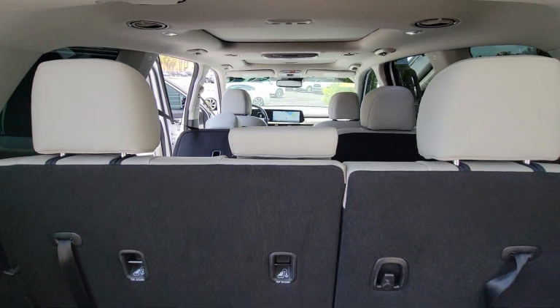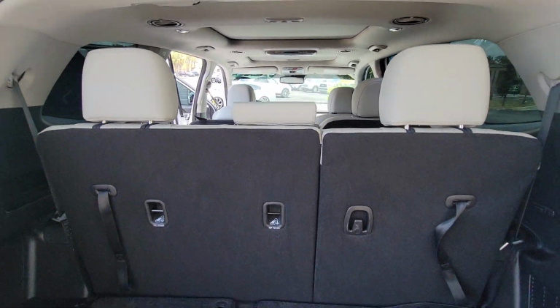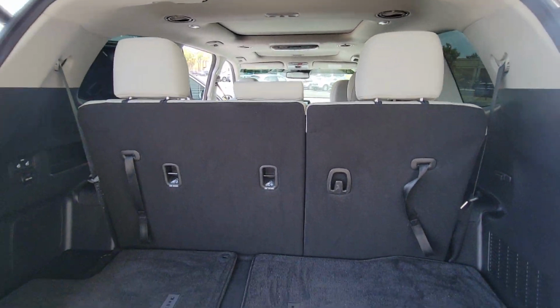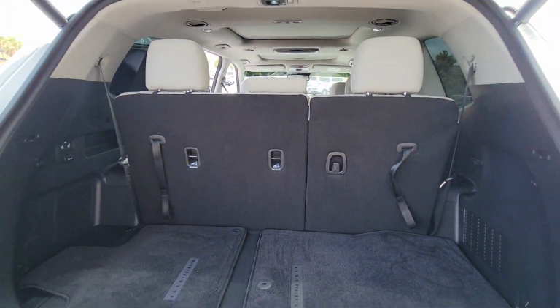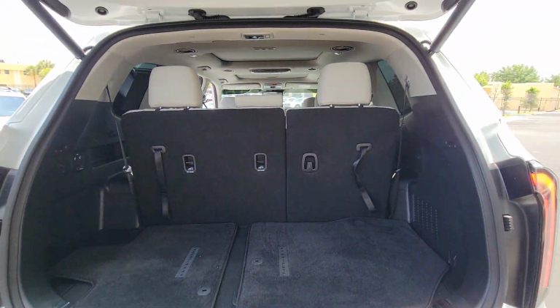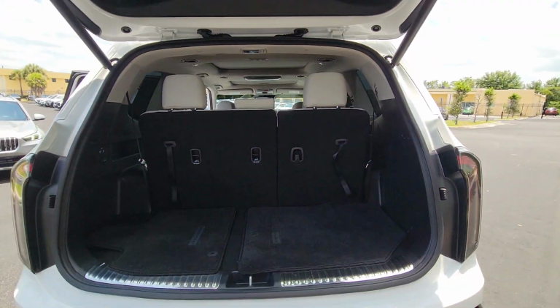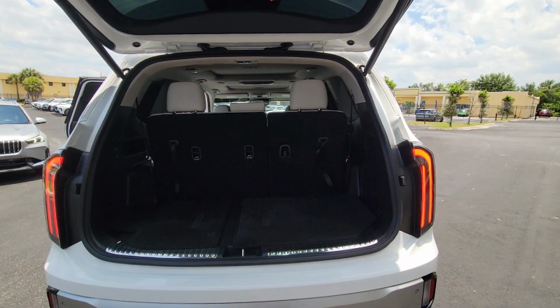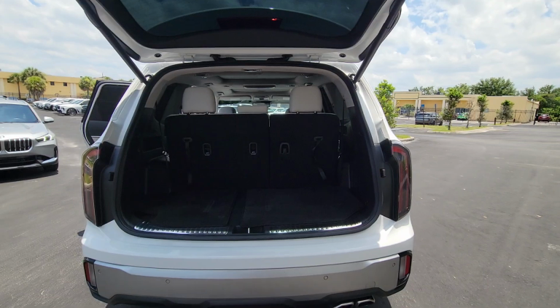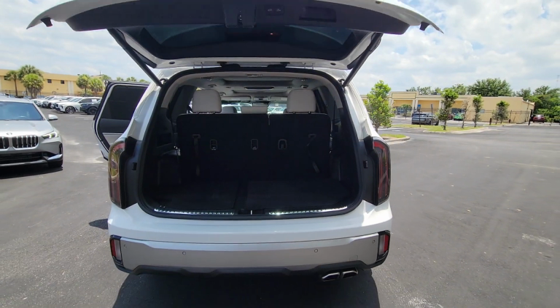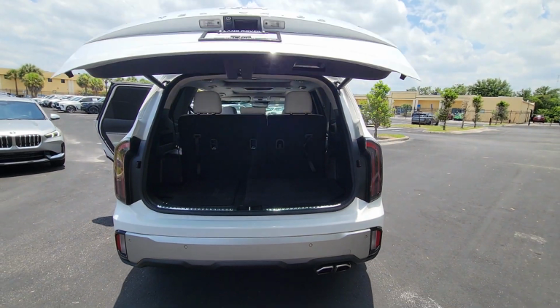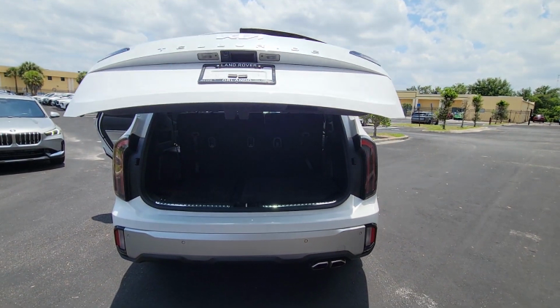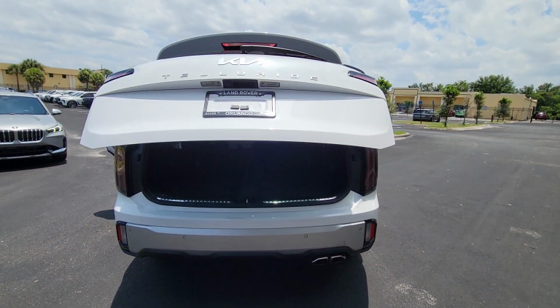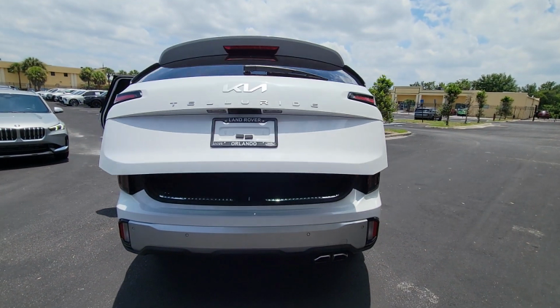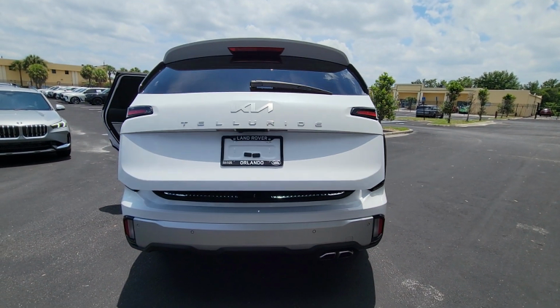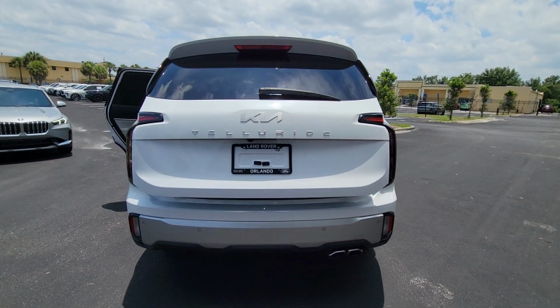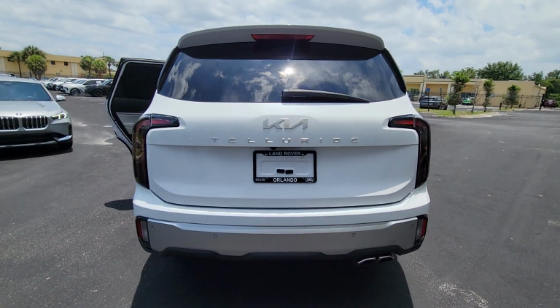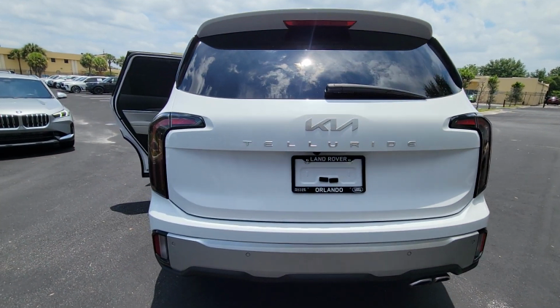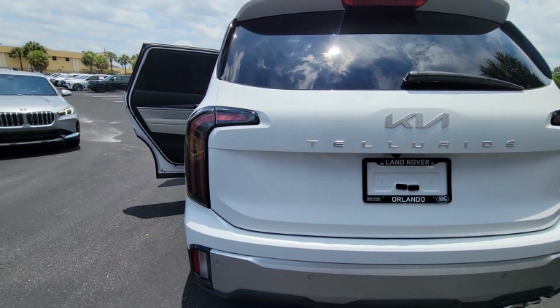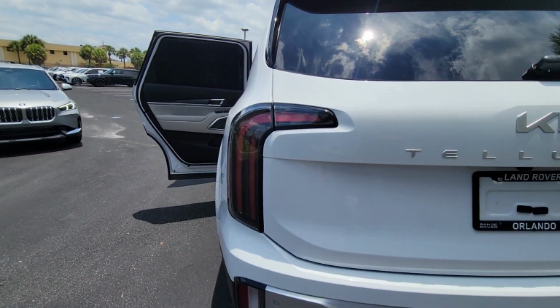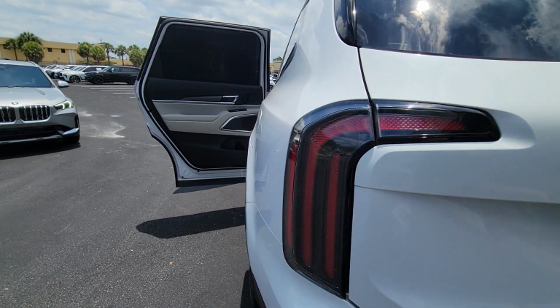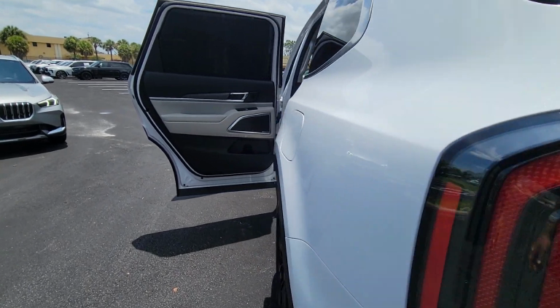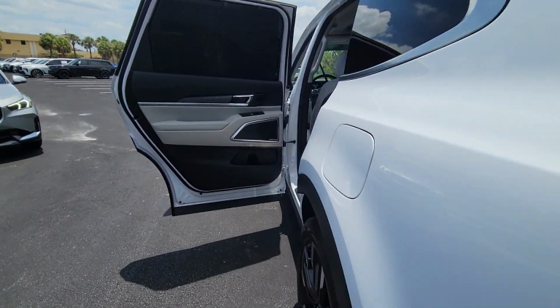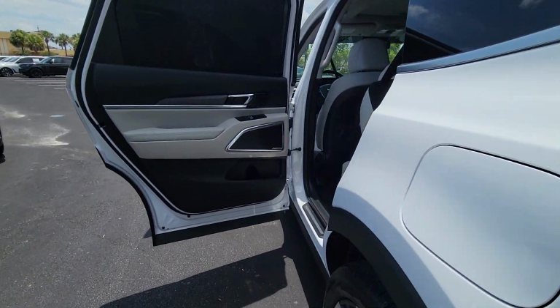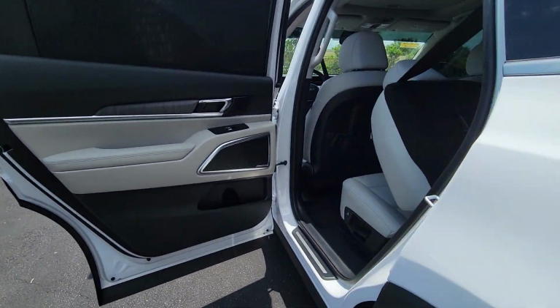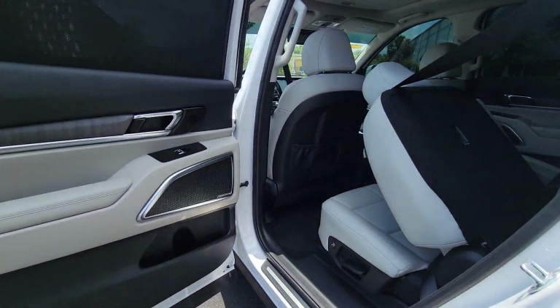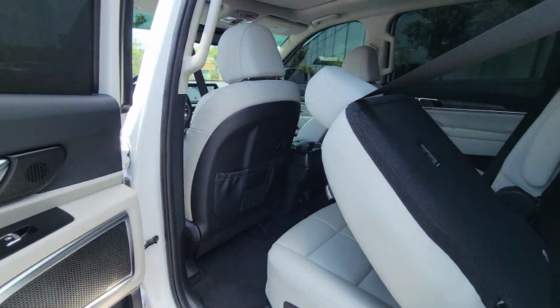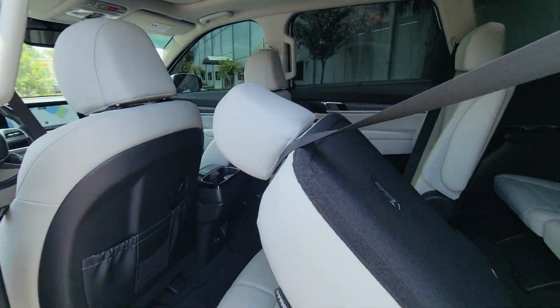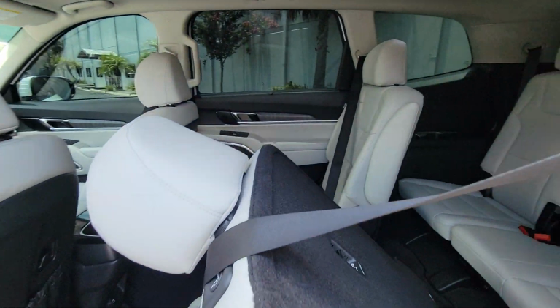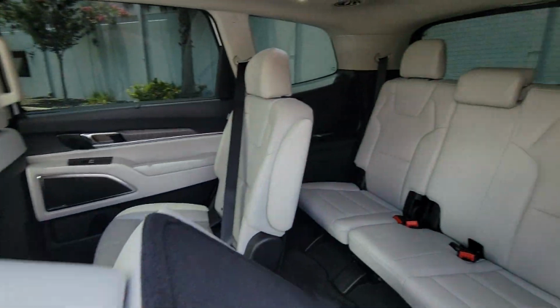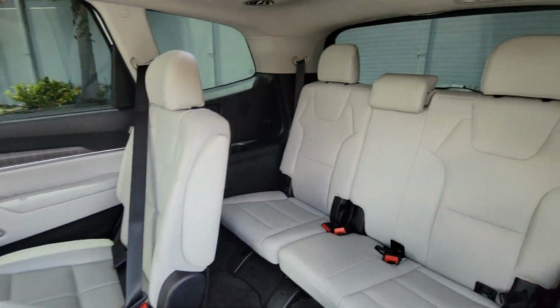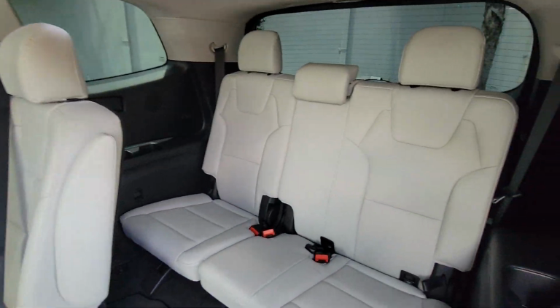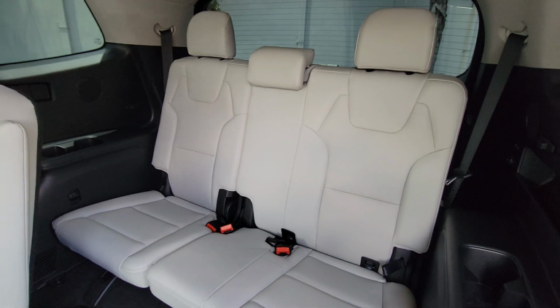Front massage seats, pre-collision system, intelligent auto on-off high beams, panoramic roof, lane departure warning, hands-free liftgate, keyless entry, navigation system, sun moonroof, power liftgate.